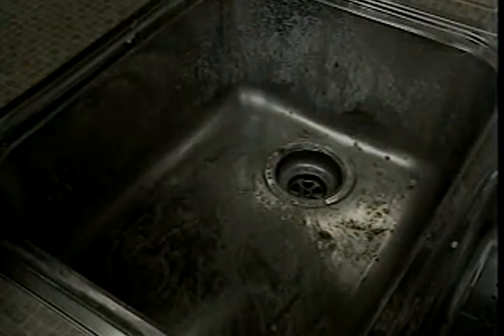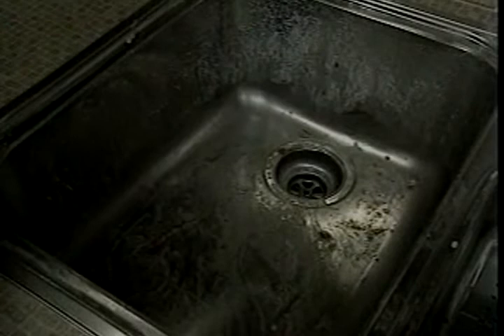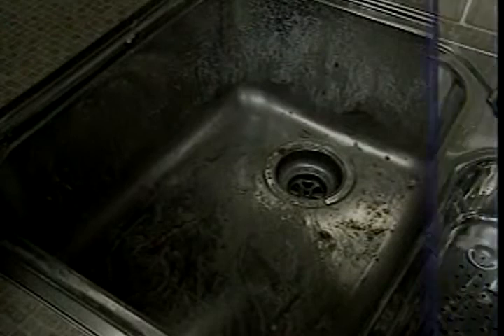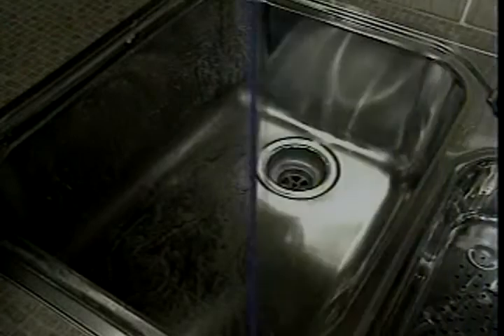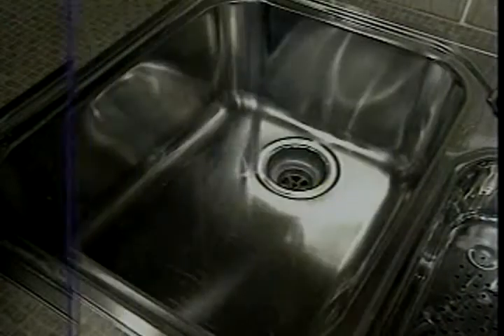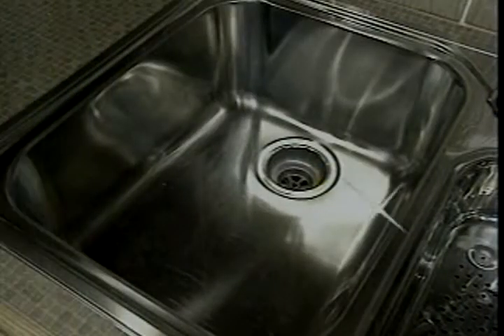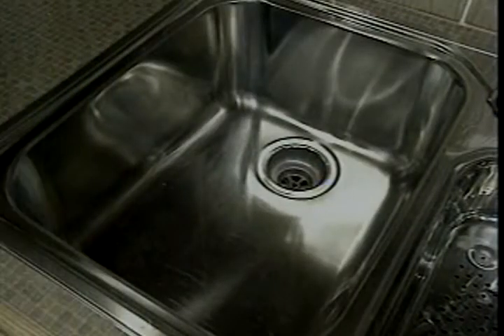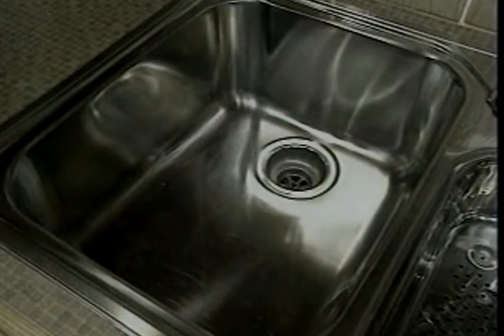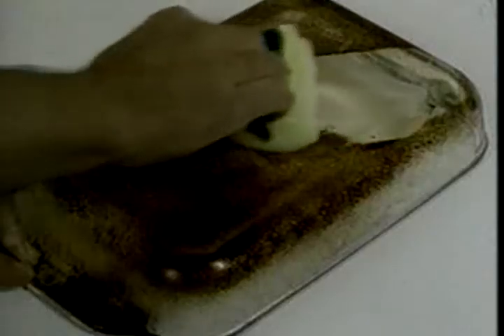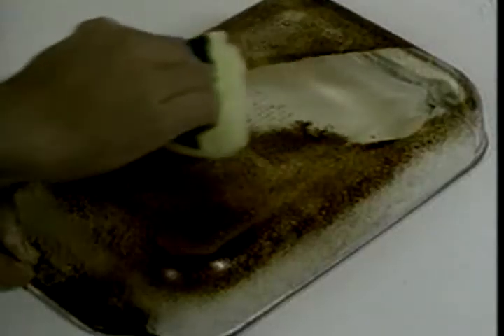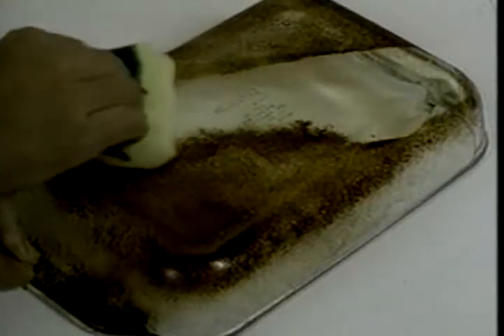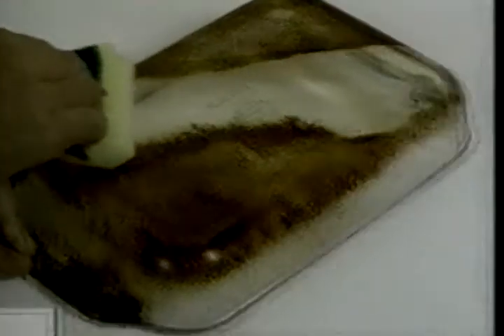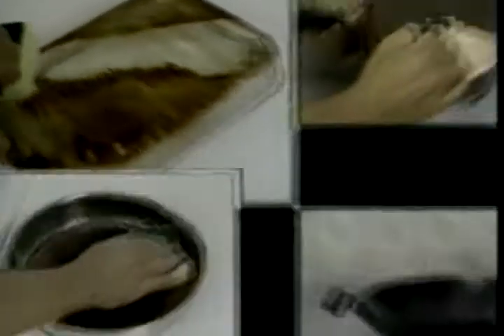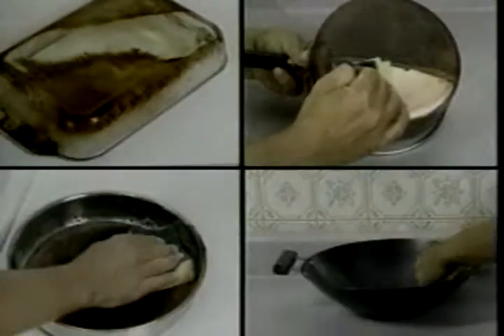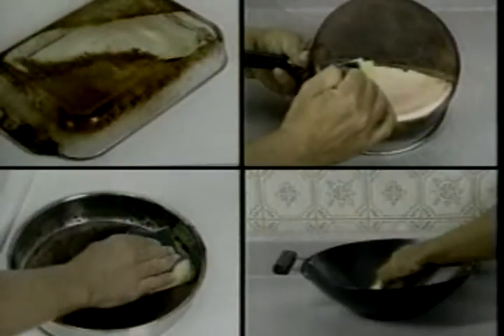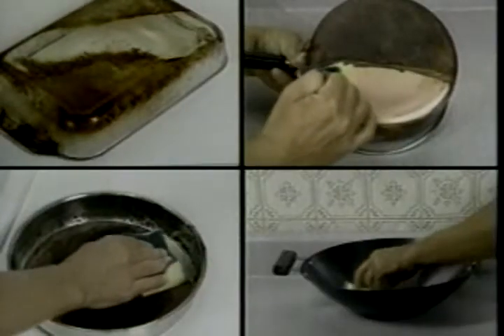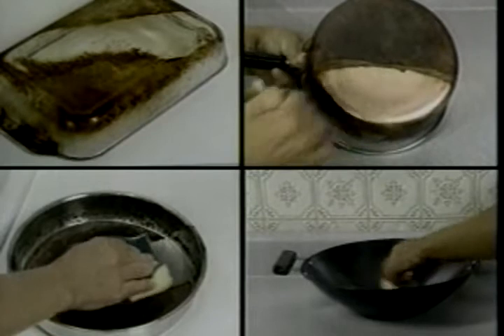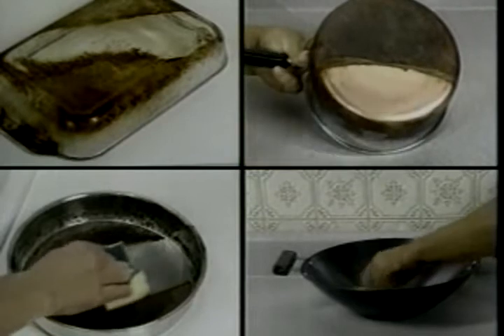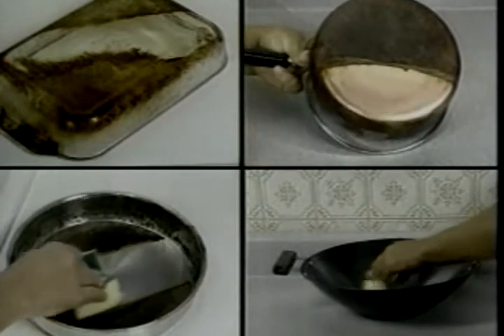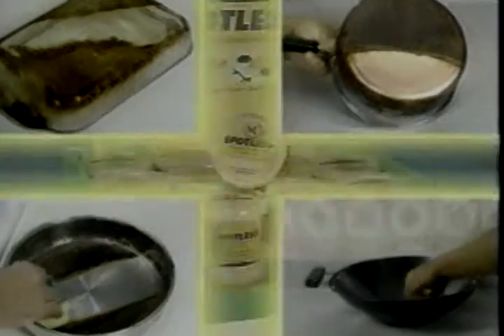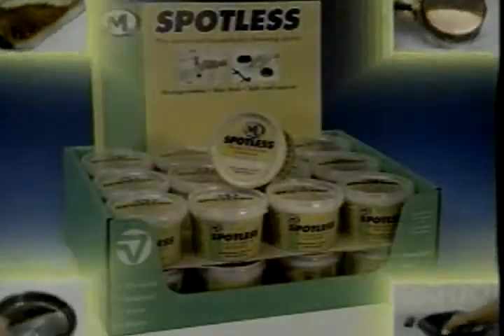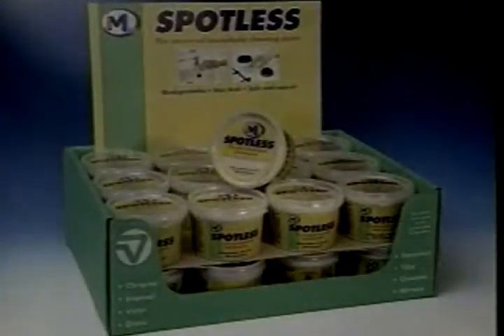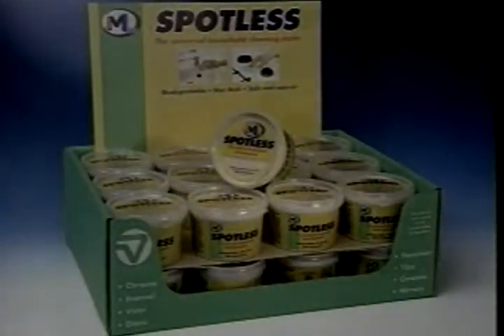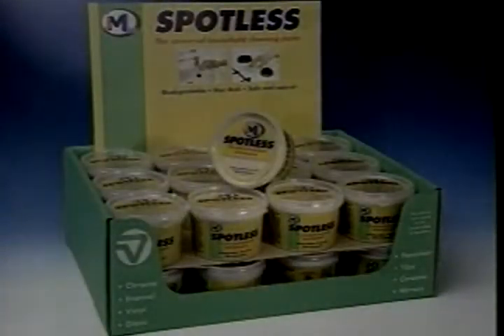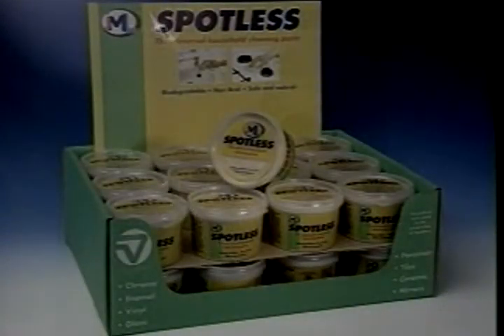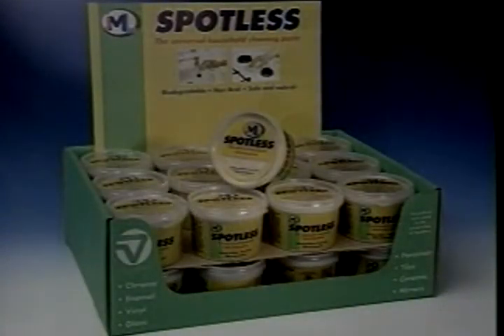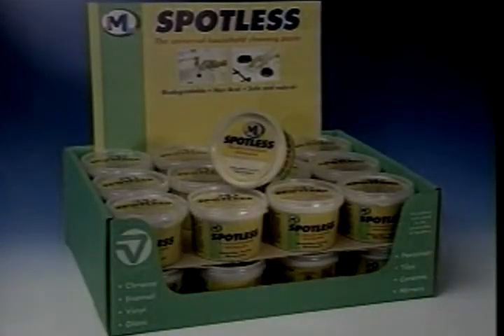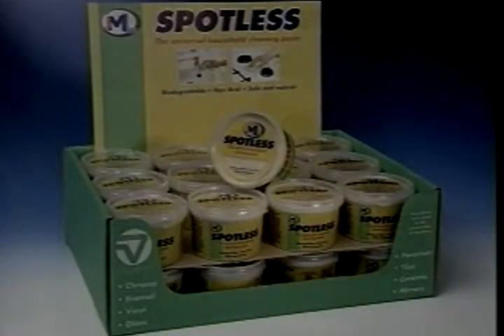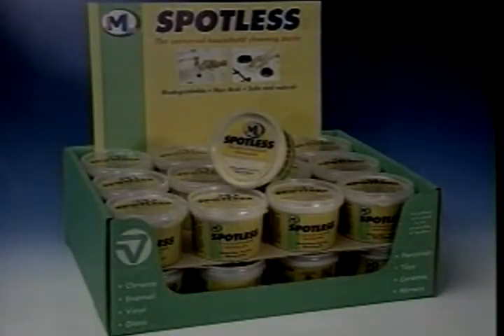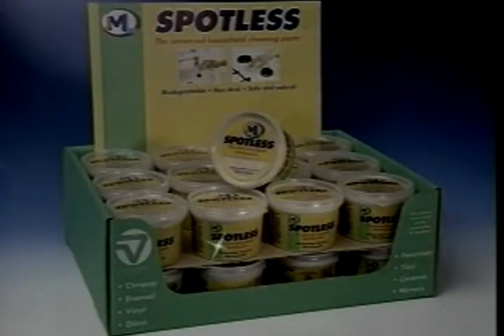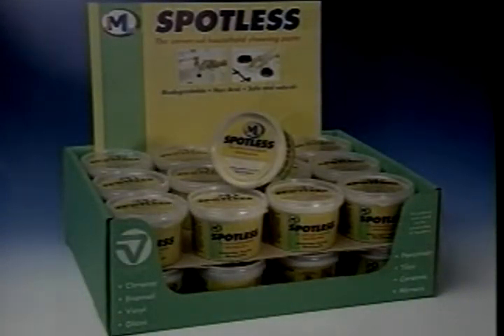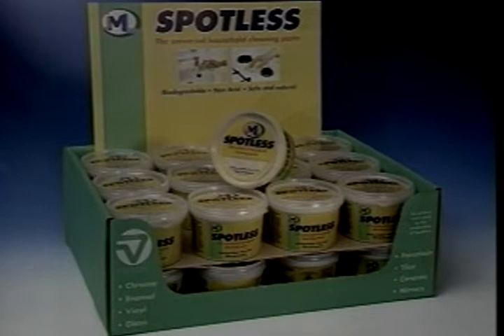Truly versatile, Spotless from JML is made in Britain and sold in over 40 countries around the world. Take your first supply of Spotless to the checkout now. You'll be amazed.